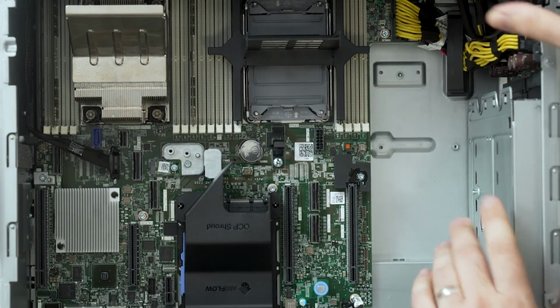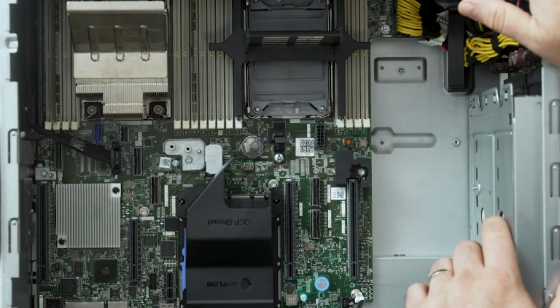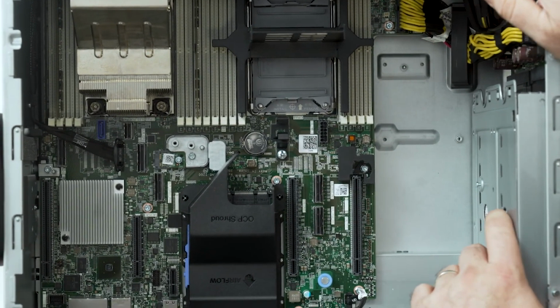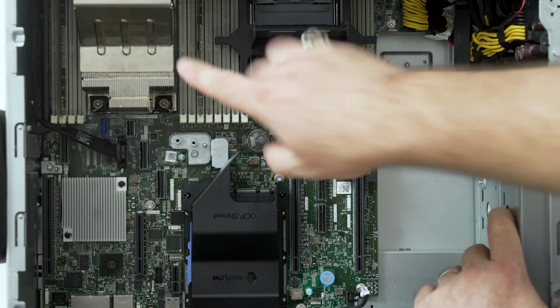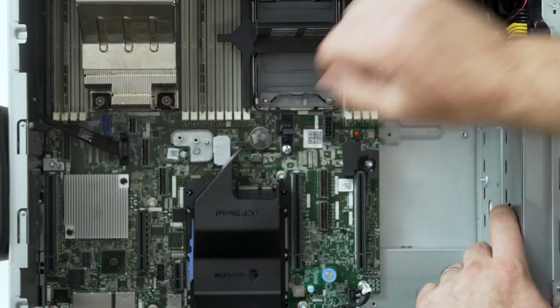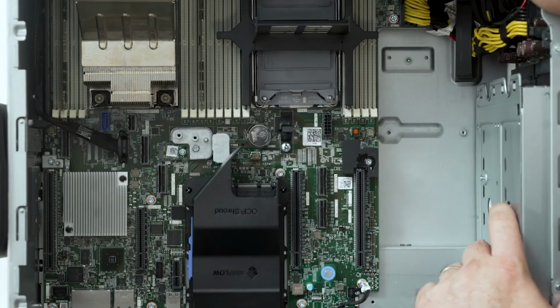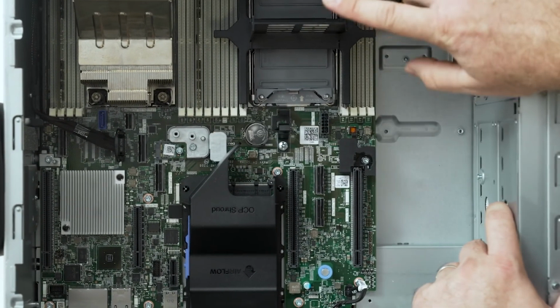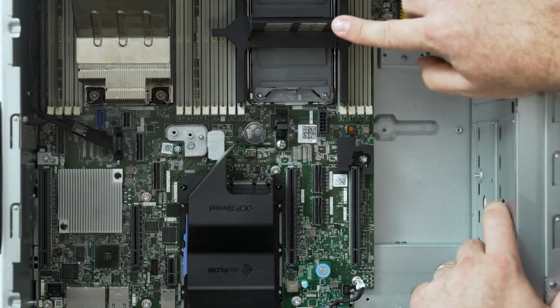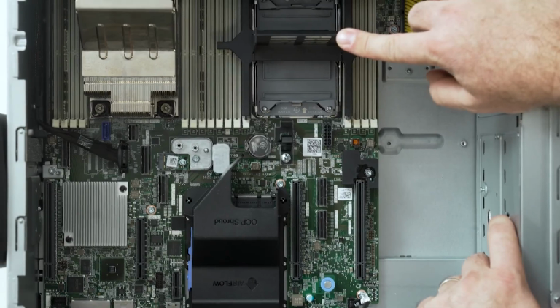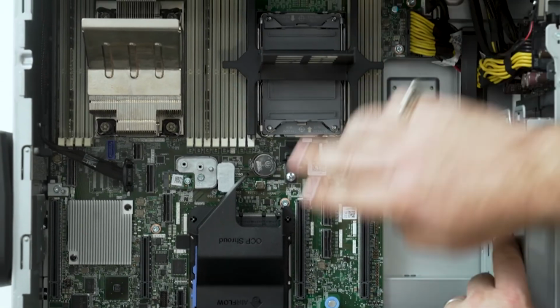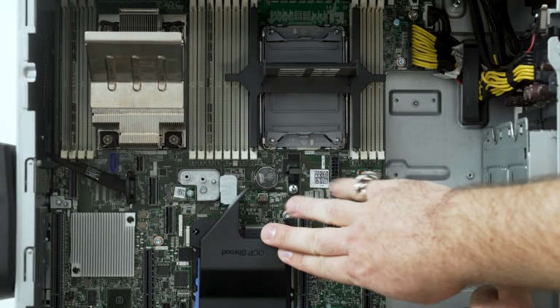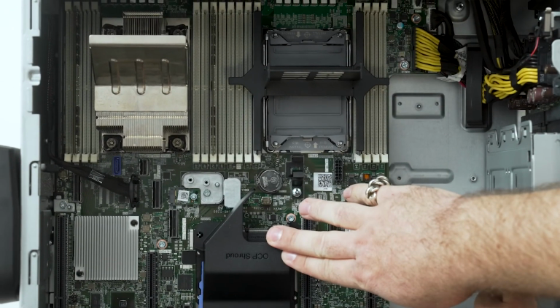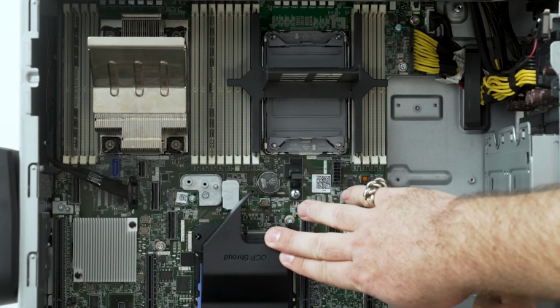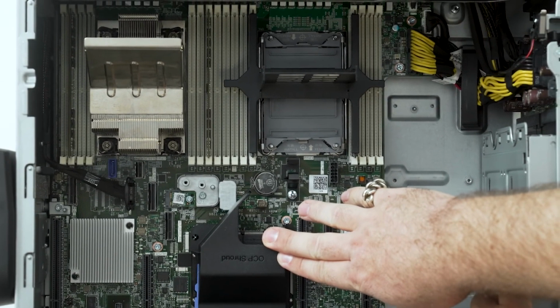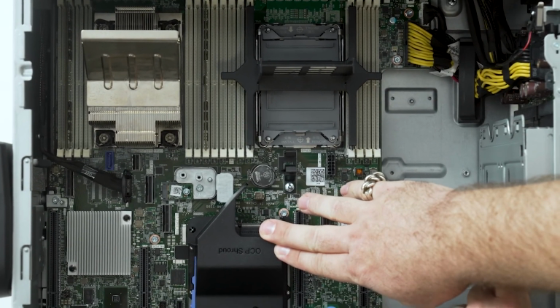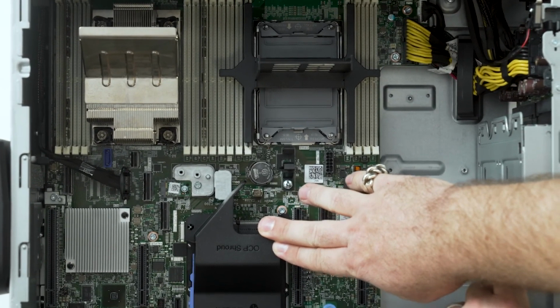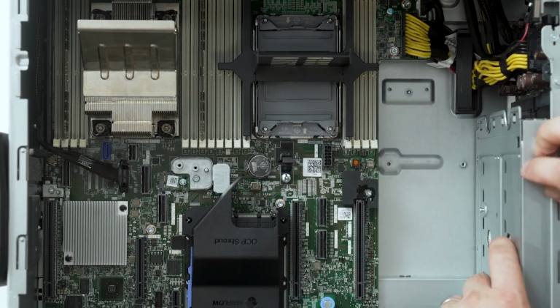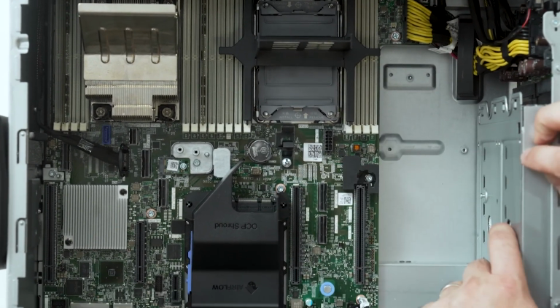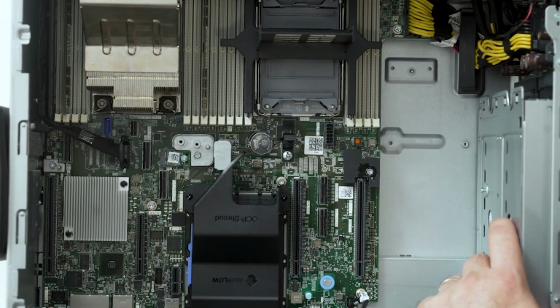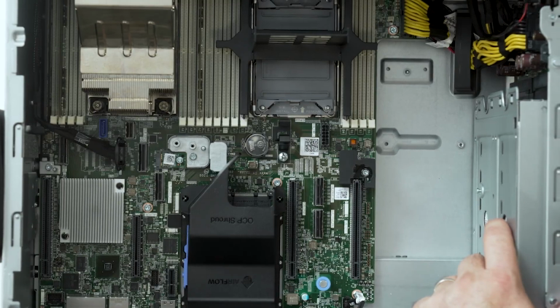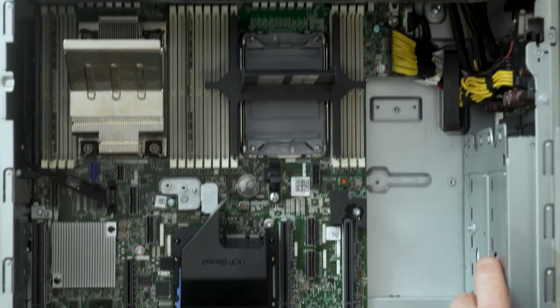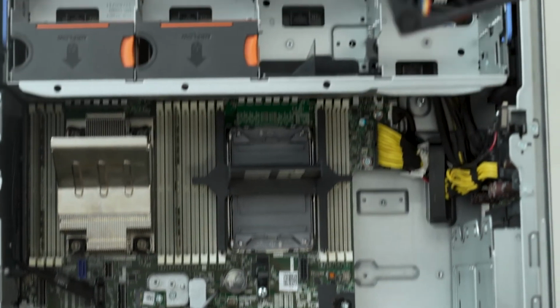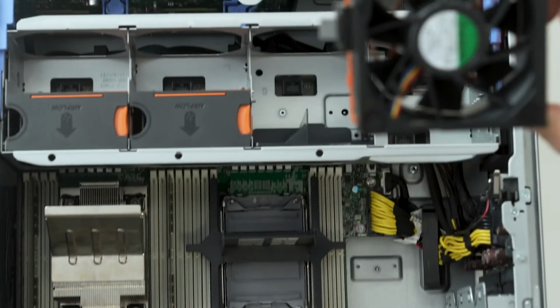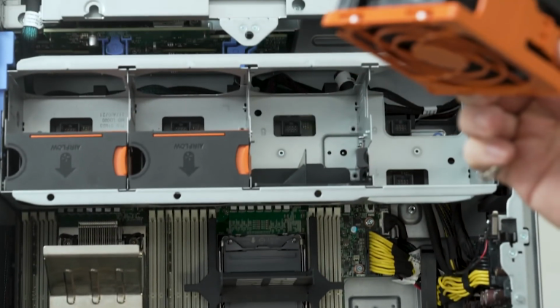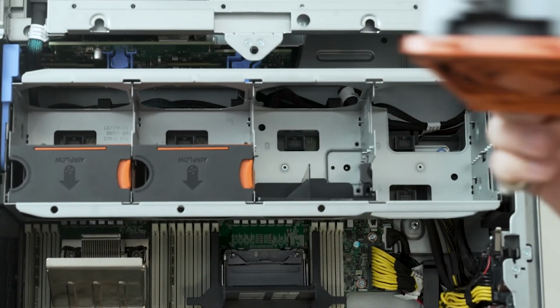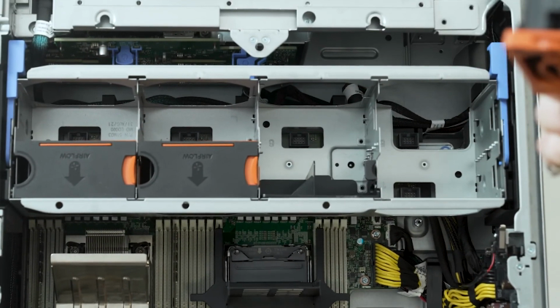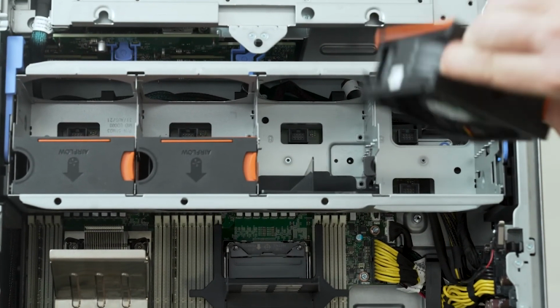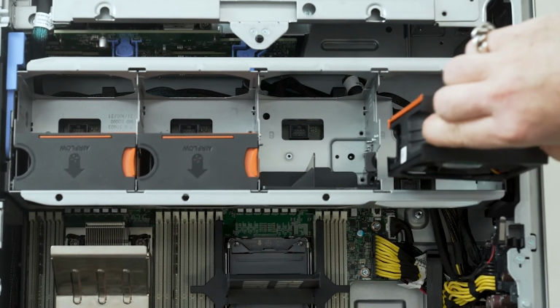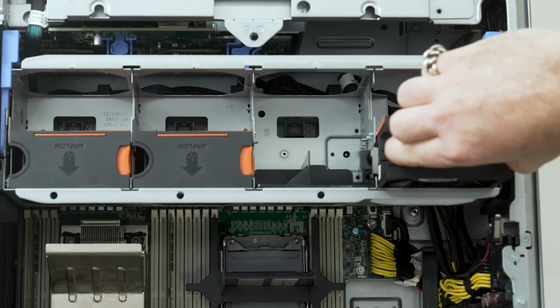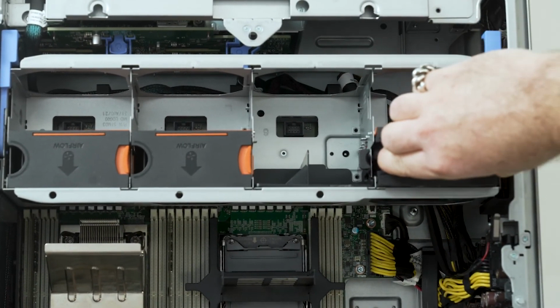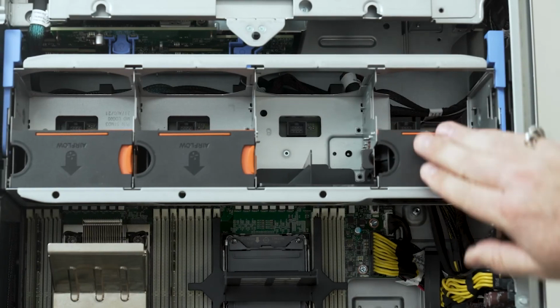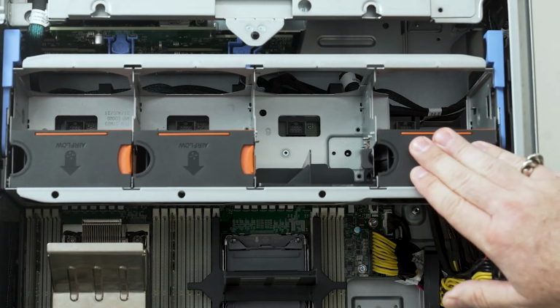Again, this one has been configured with a single CPU — there's space for a dual one. Once again you've got the OCP shroud. The fans are much, much larger, as you'd expect in a tower server, because you've got all the extra space in there.